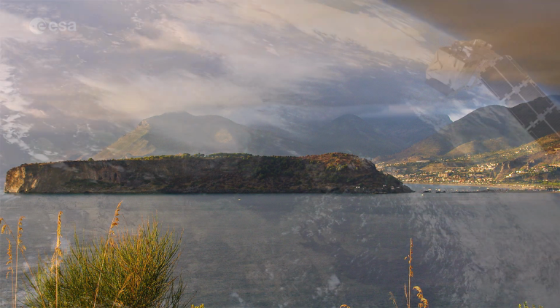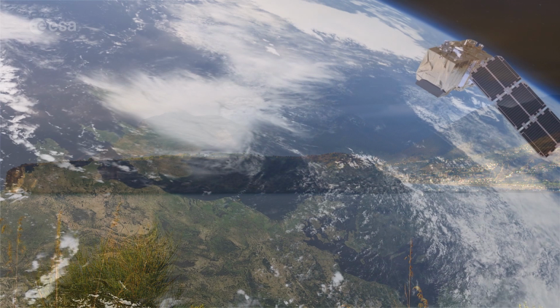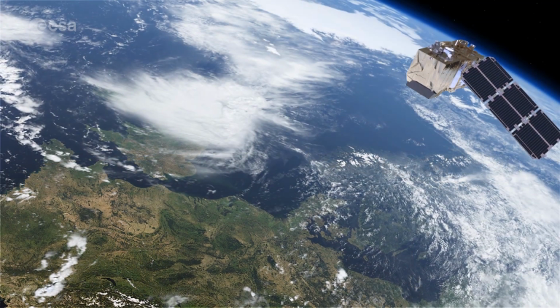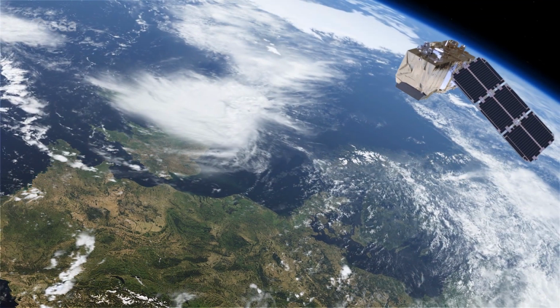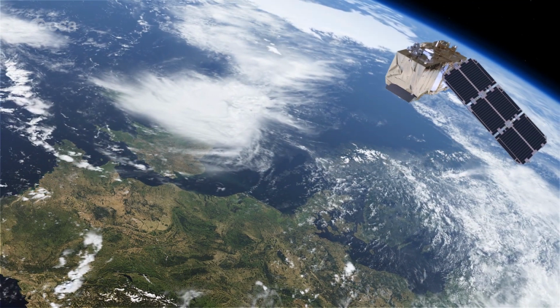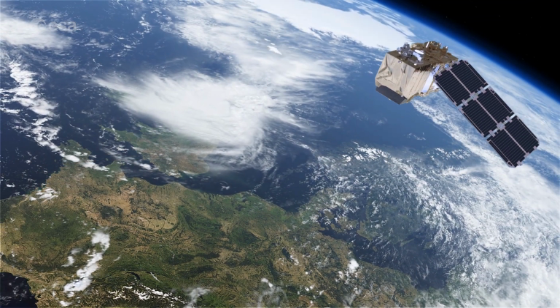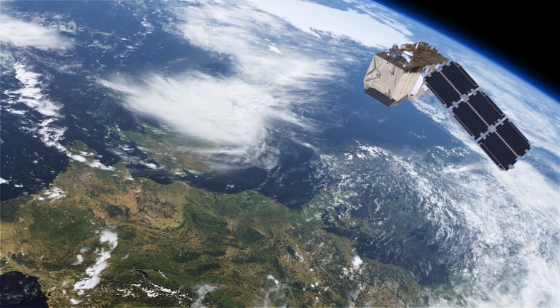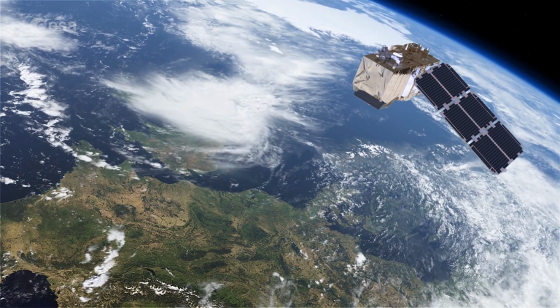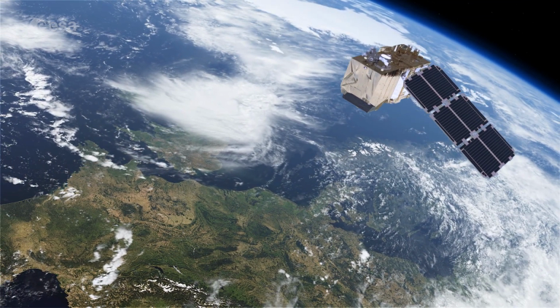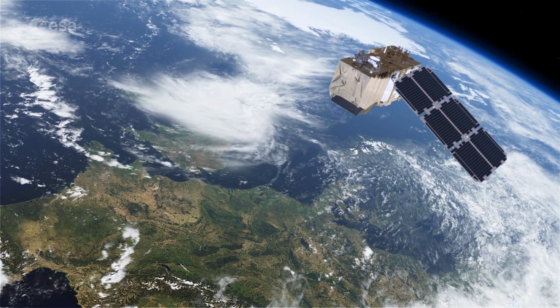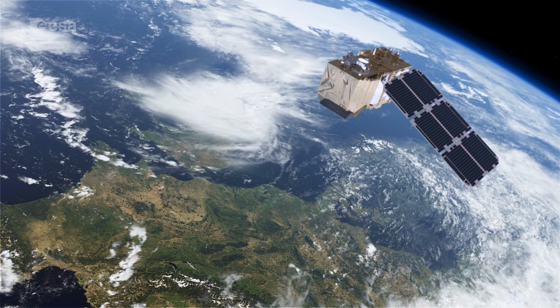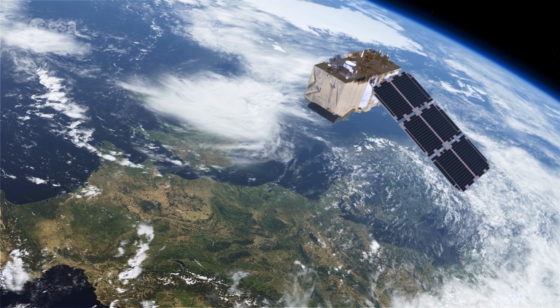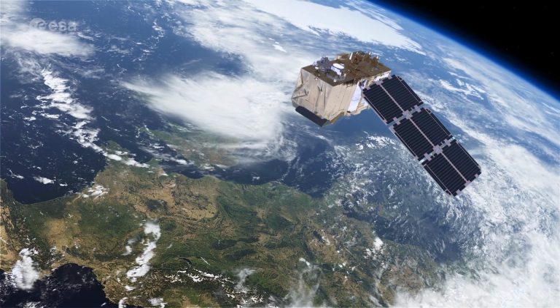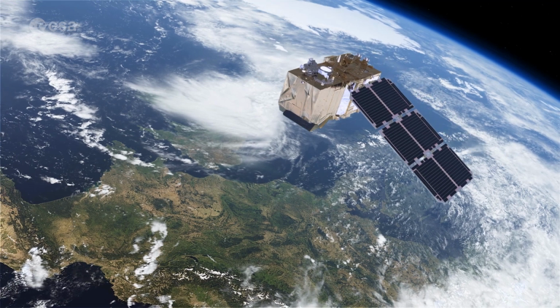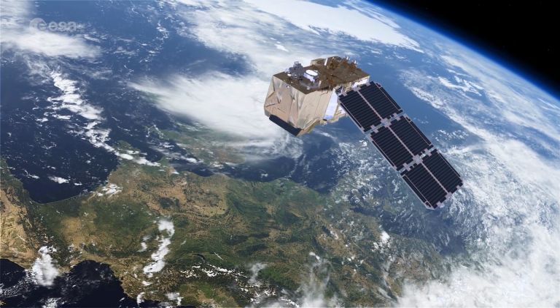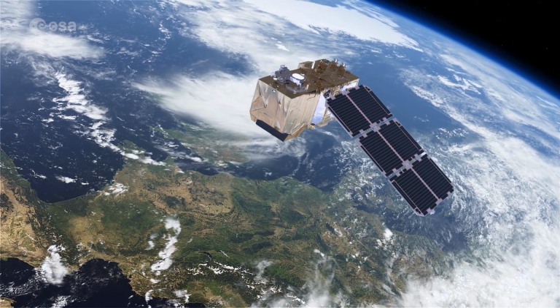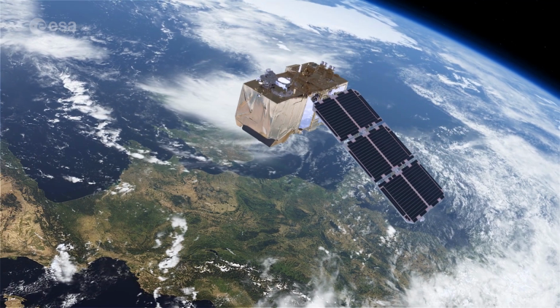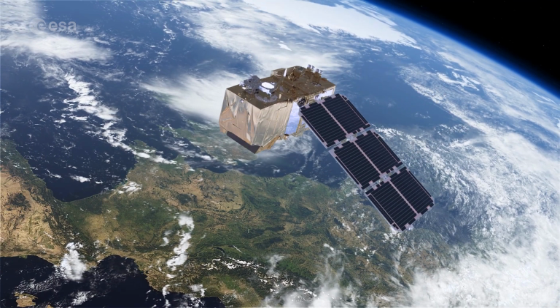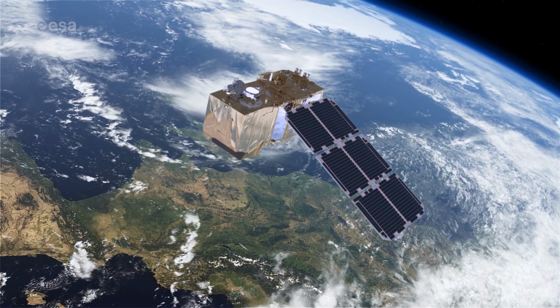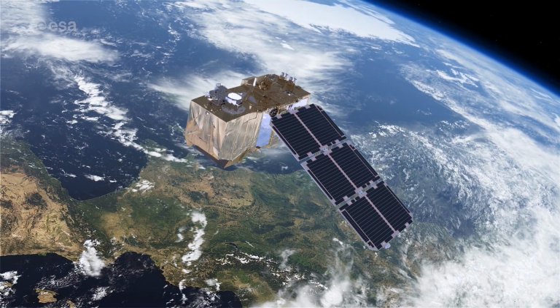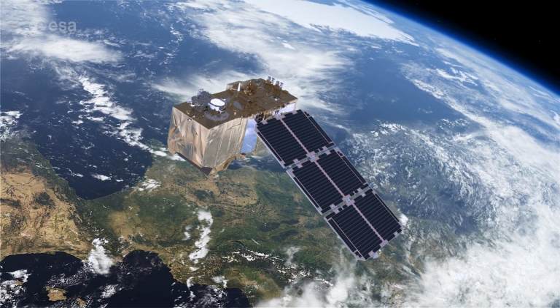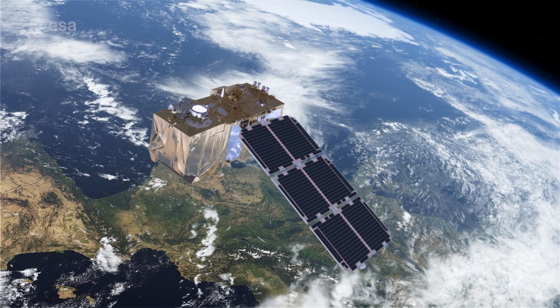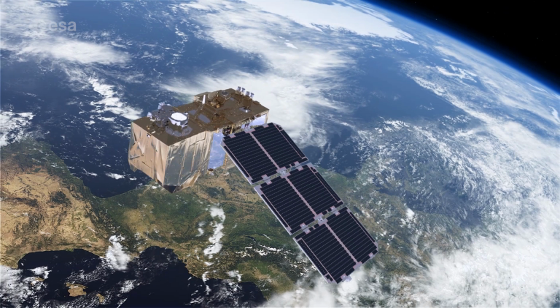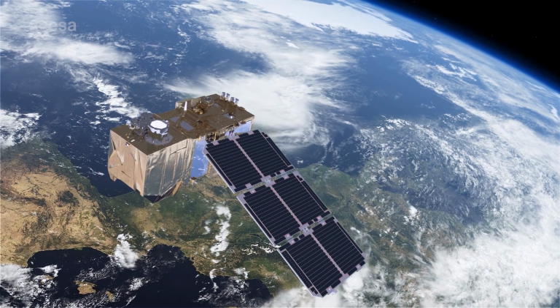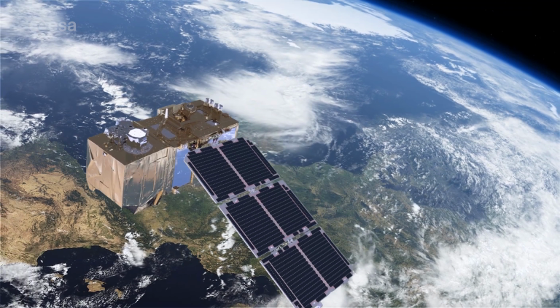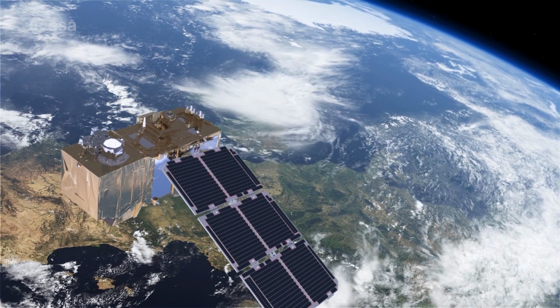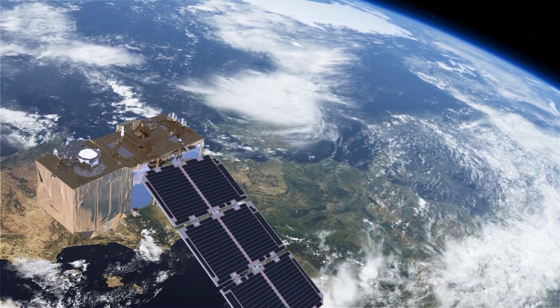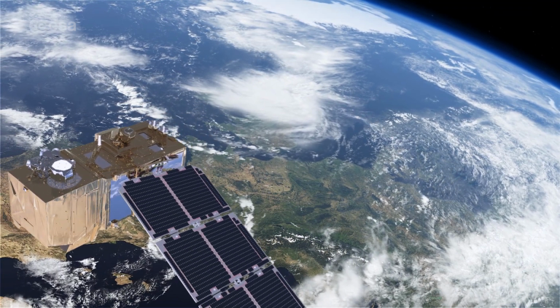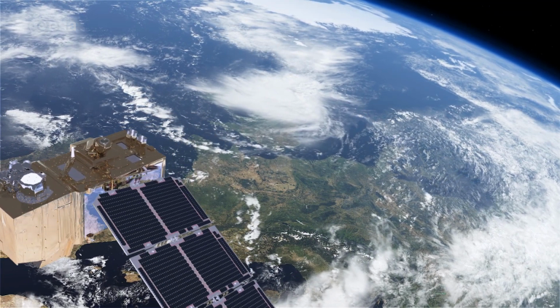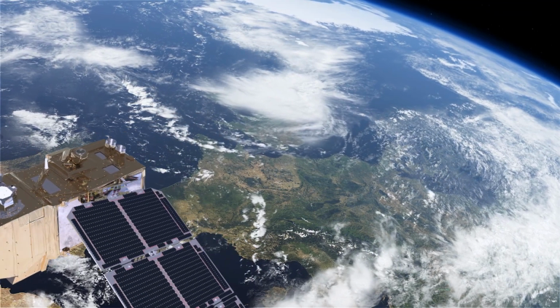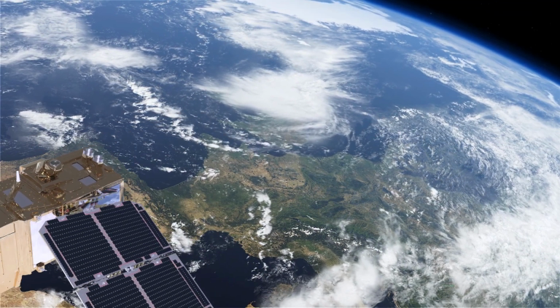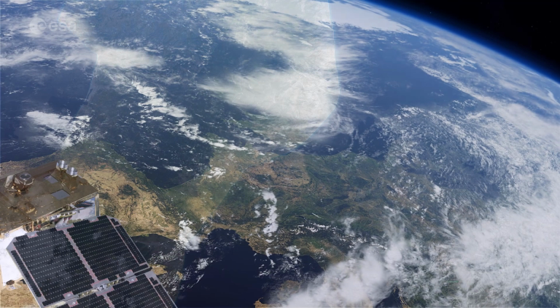As well as providing detailed information about Earth's vegetation, the Copernicus Sentinel-2 mission is designed to play a key role in mapping differences in land cover, to understand the landscape, map how it is used, and monitor changes over time.